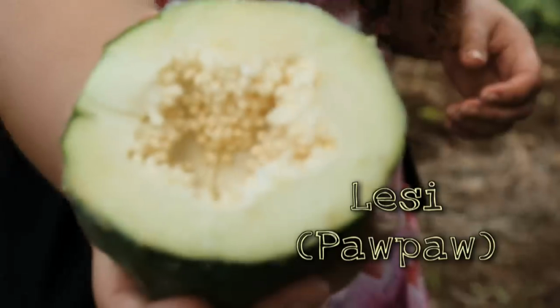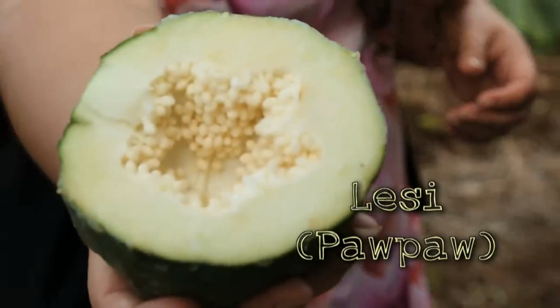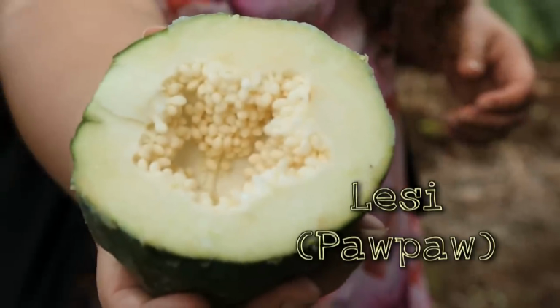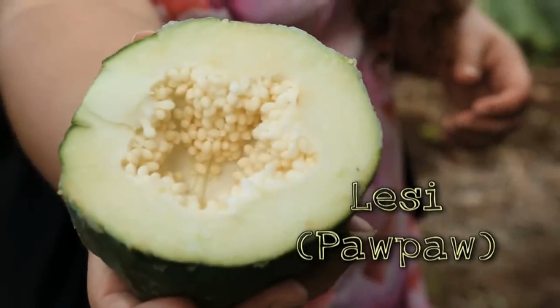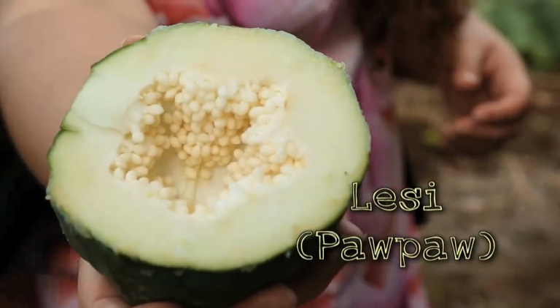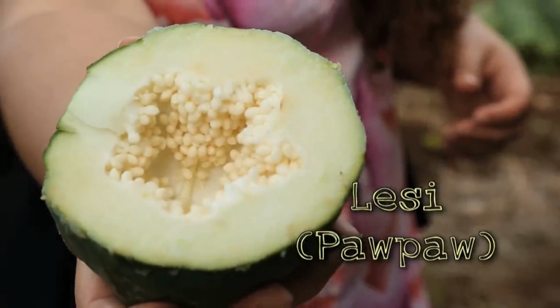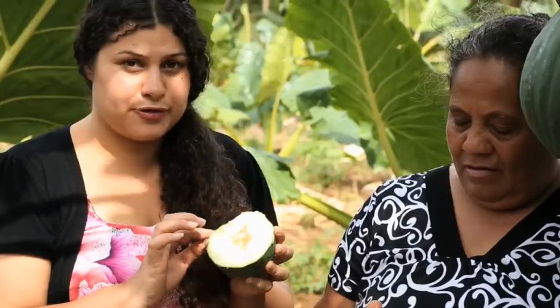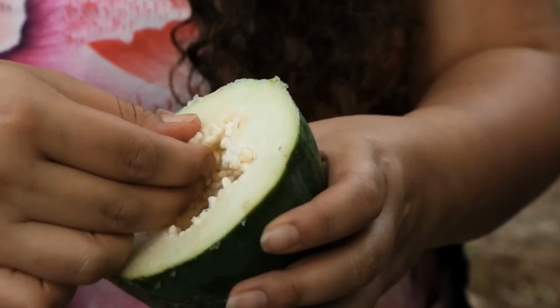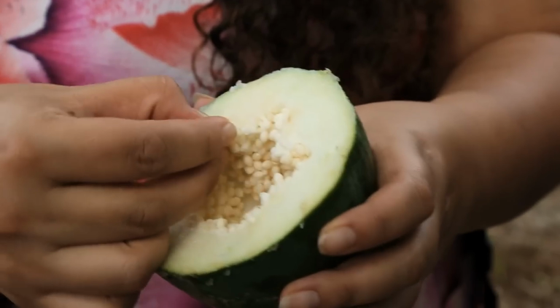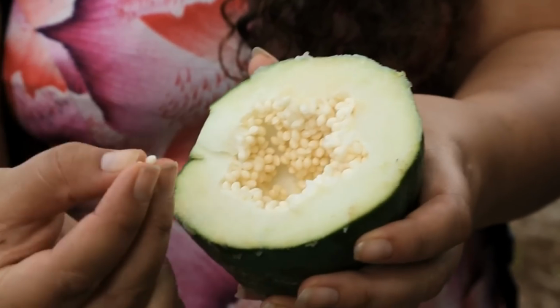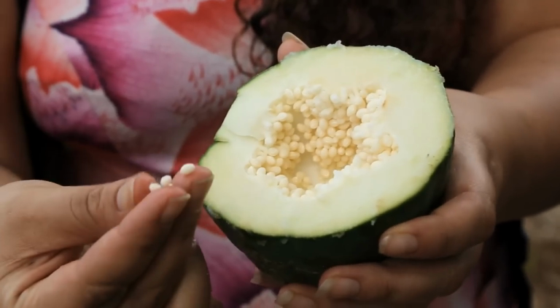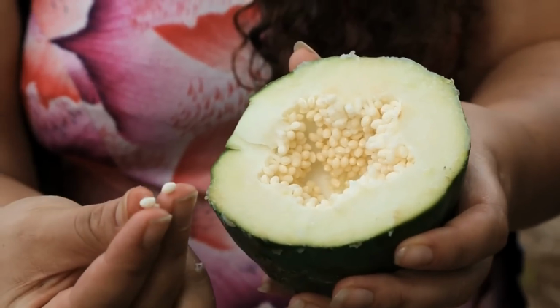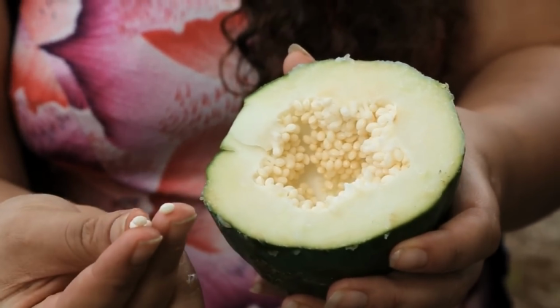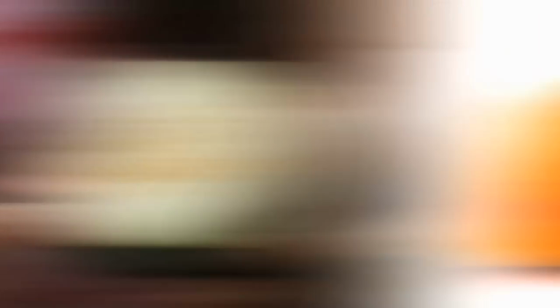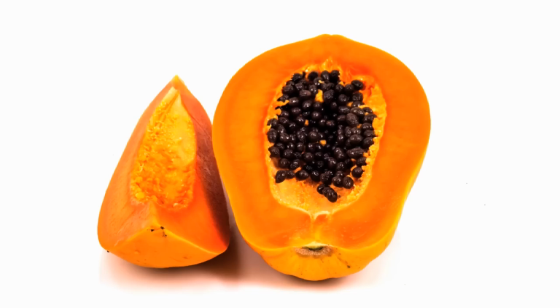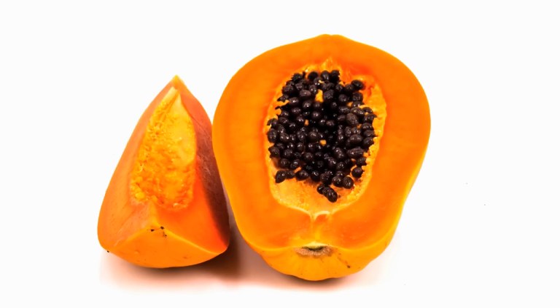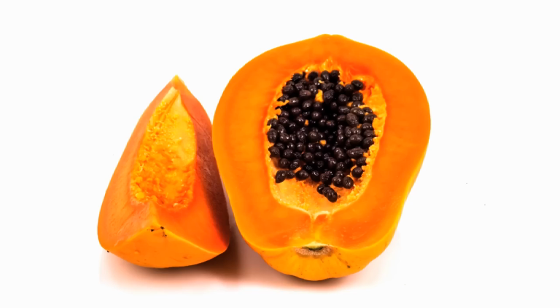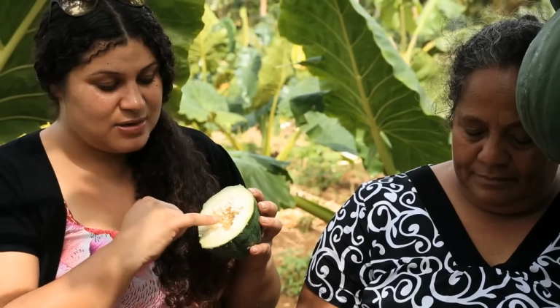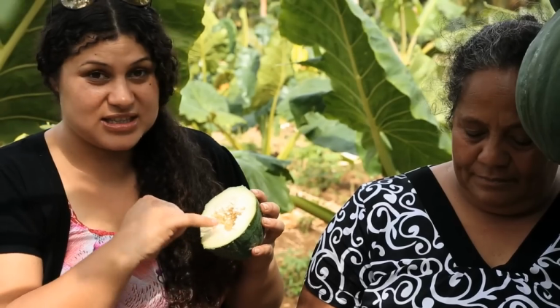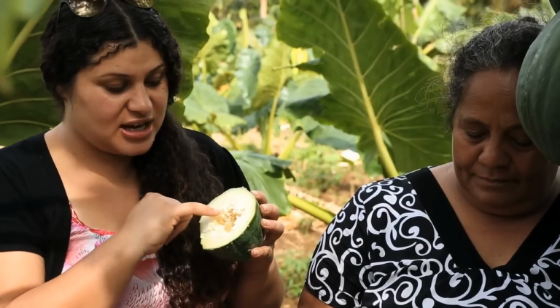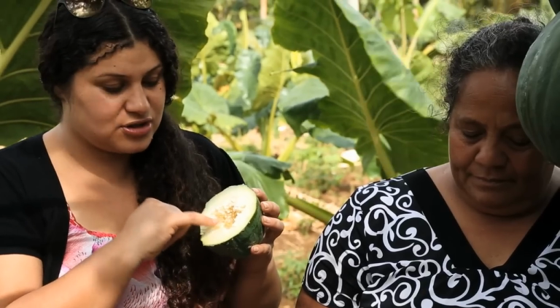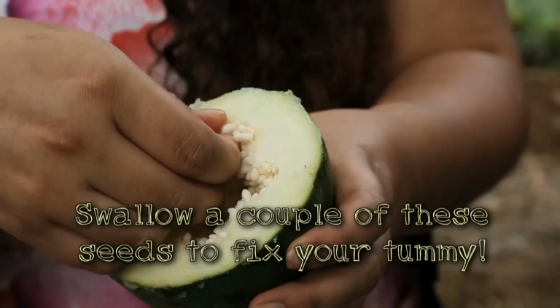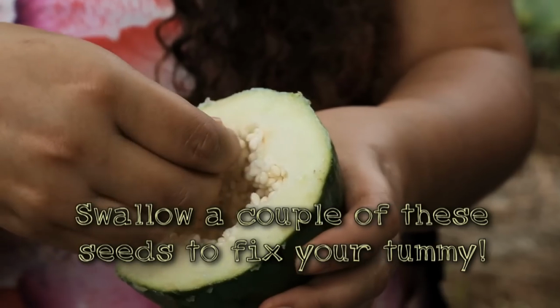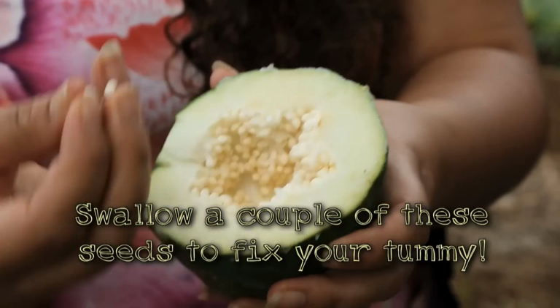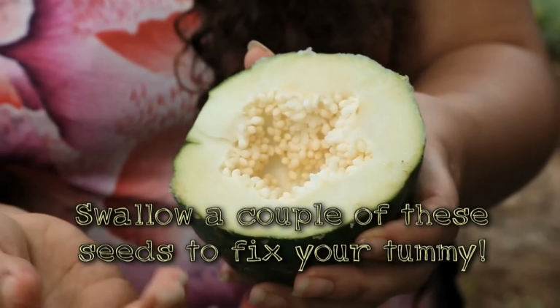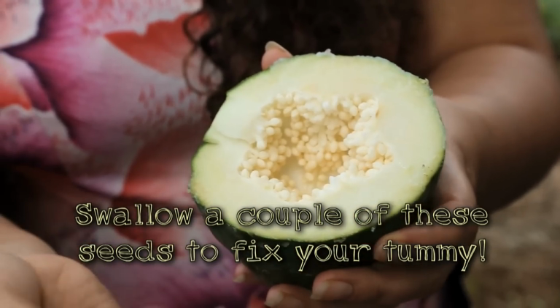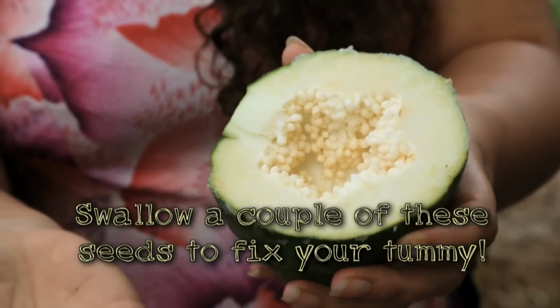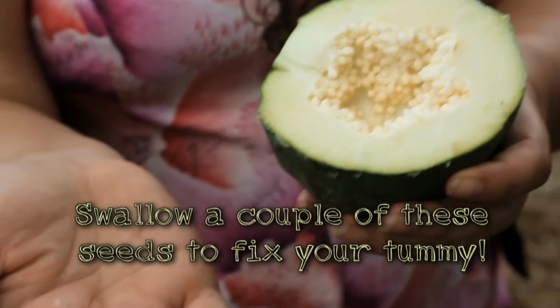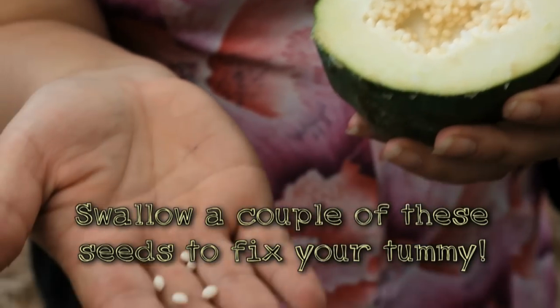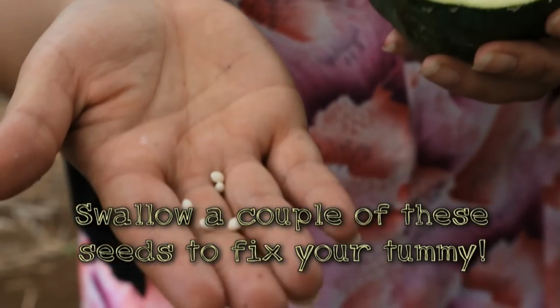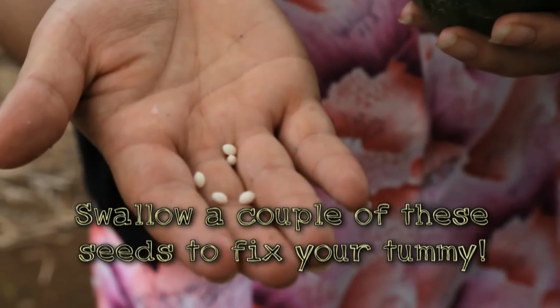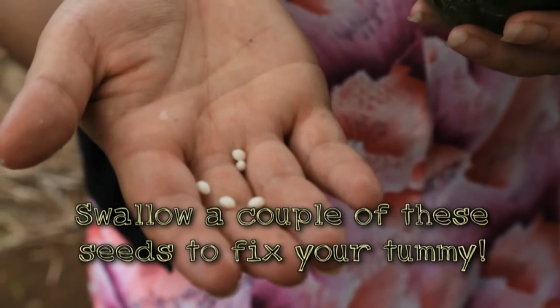This is the pōpō tree, and this is the young pōpō fruit. The seeds you usually see with the ripe fruit are black, but these are just the younger versions. You just have to swallow a few of these seeds to fix that sore tummy.